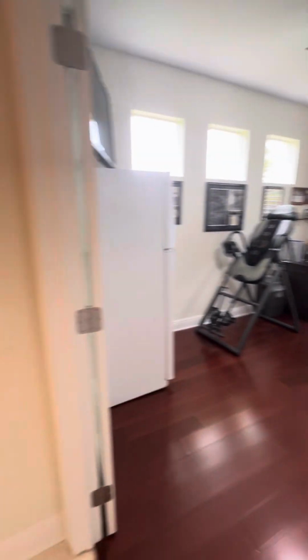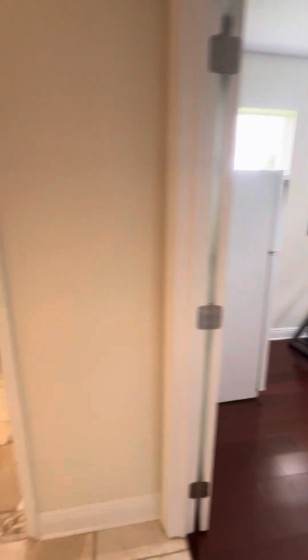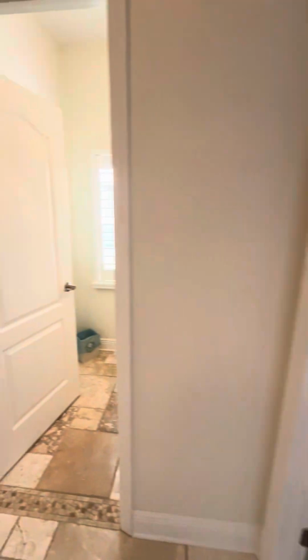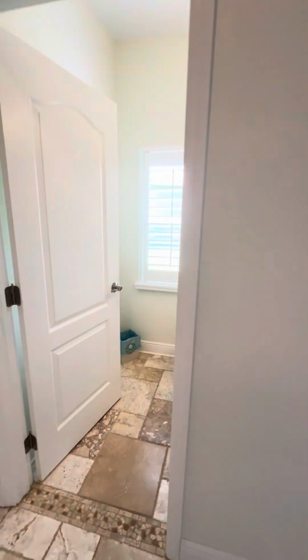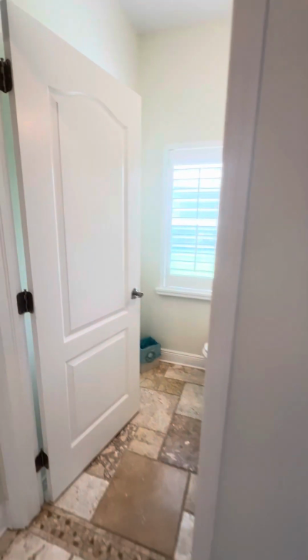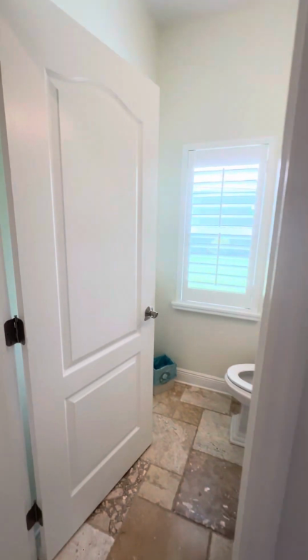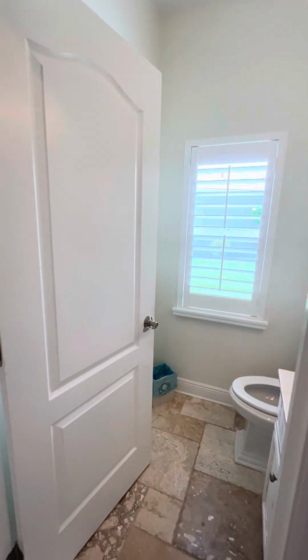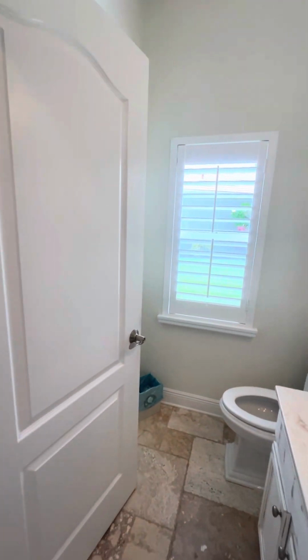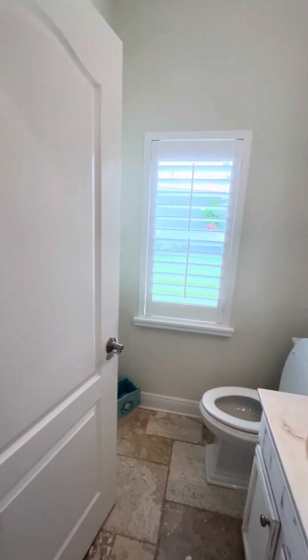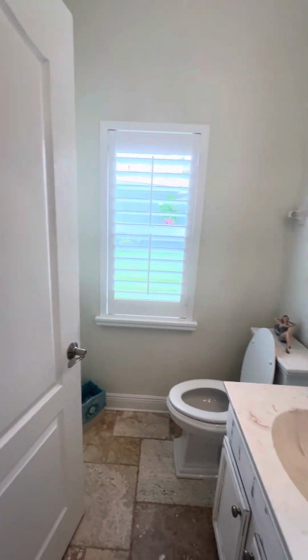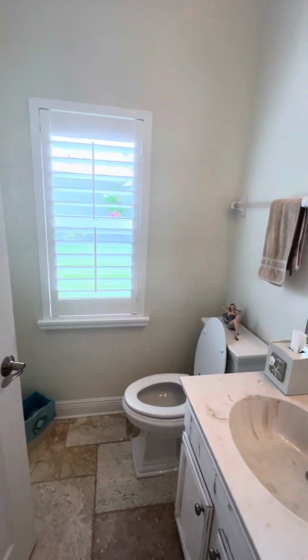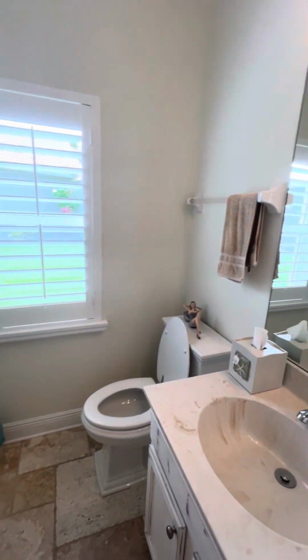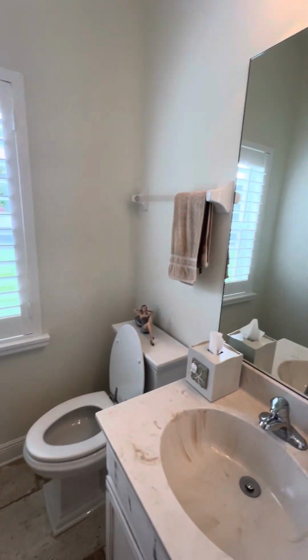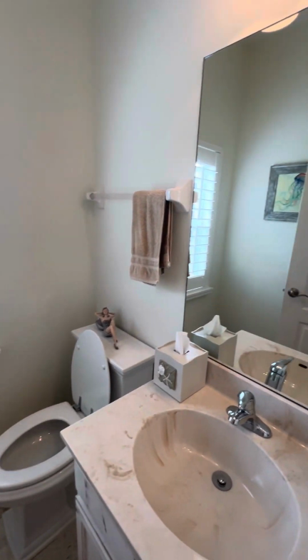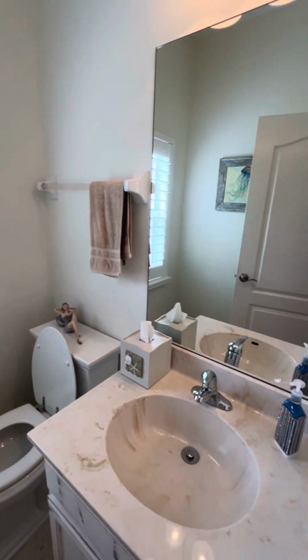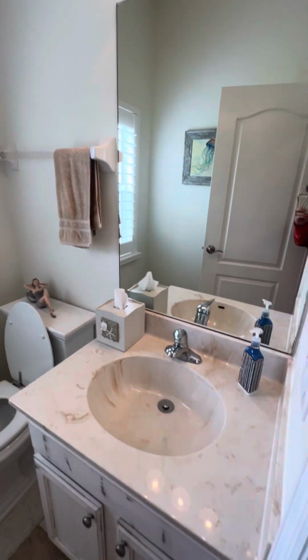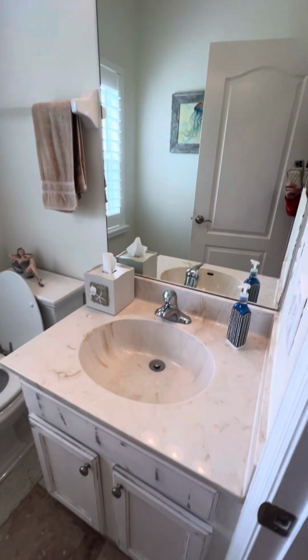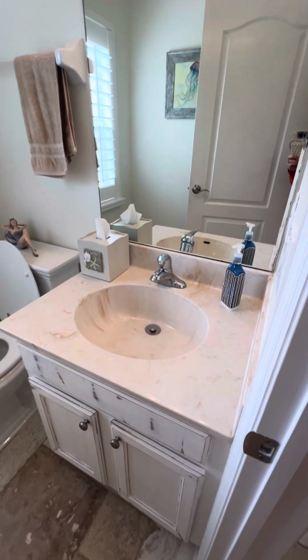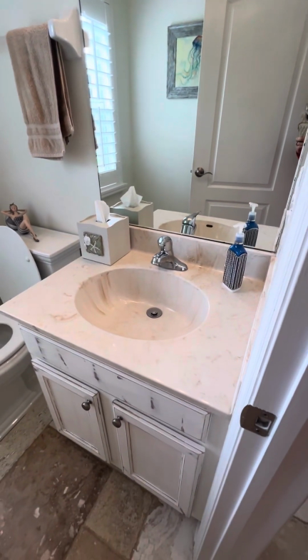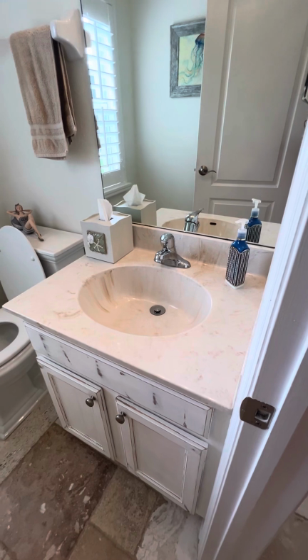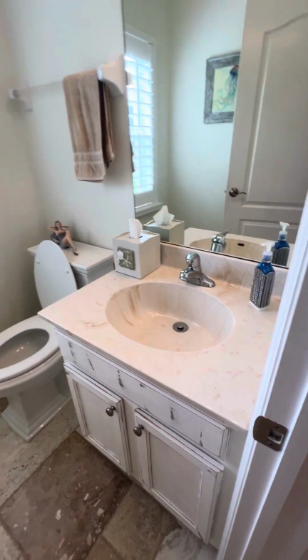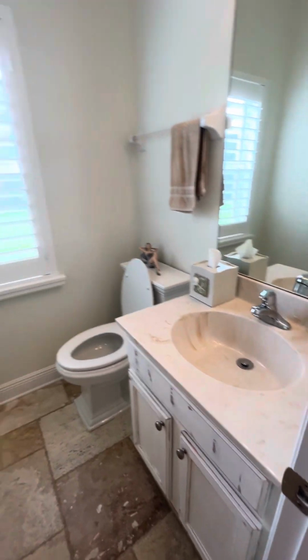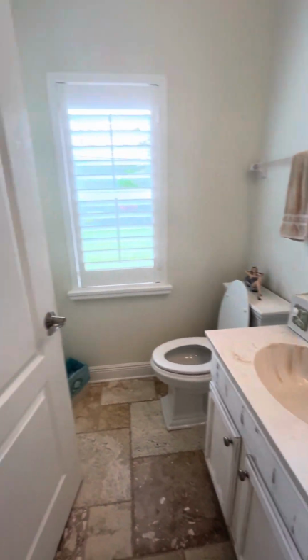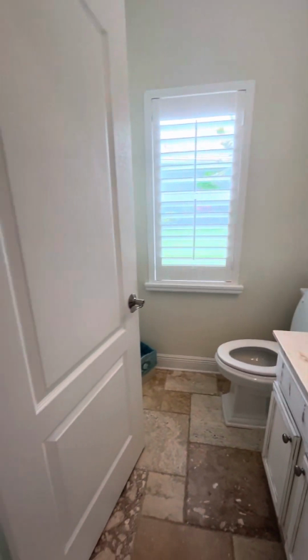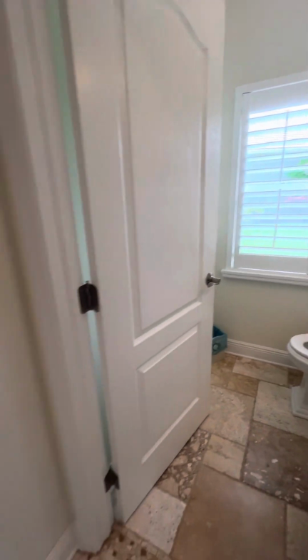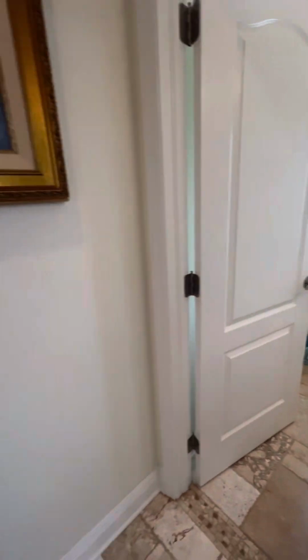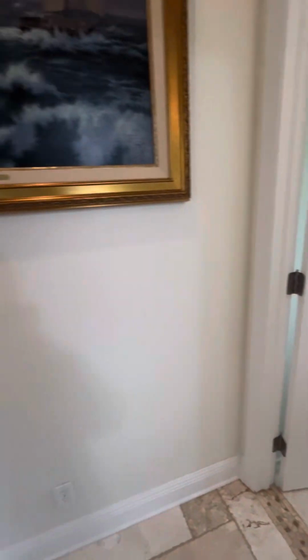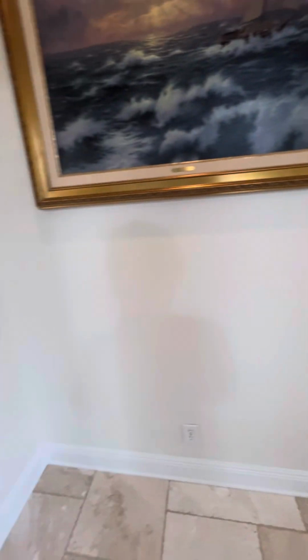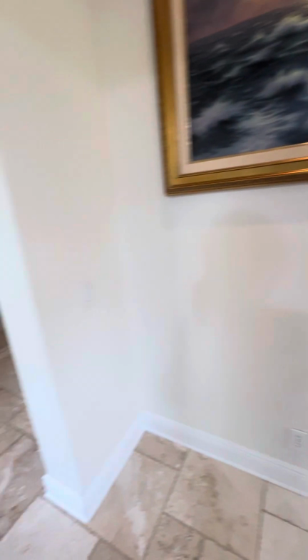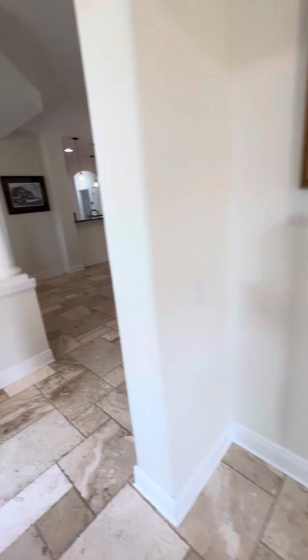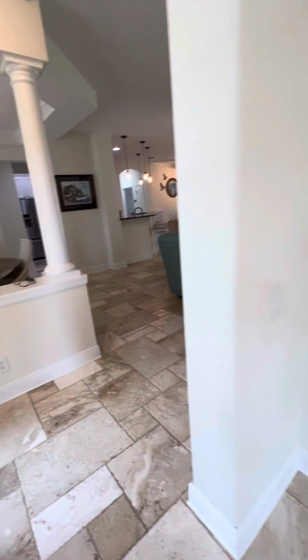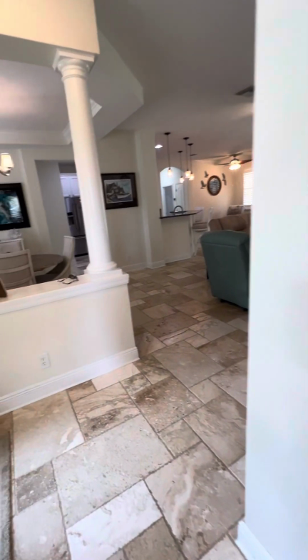This has a half bath, which you rarely find. But you'll see the other two bathrooms are newly renovated.